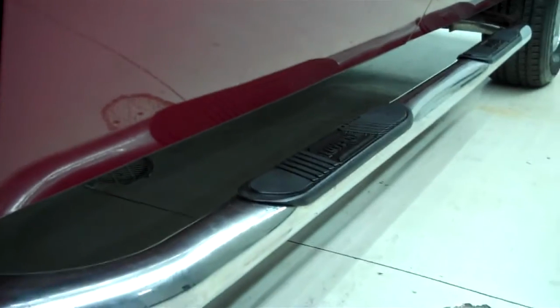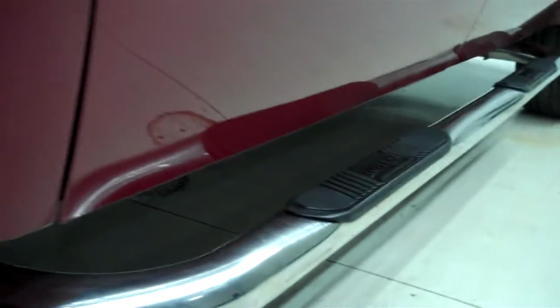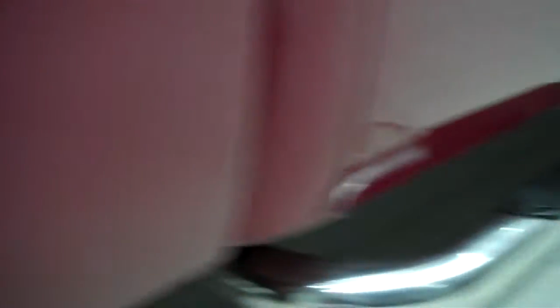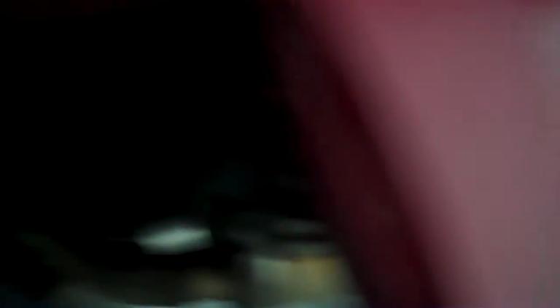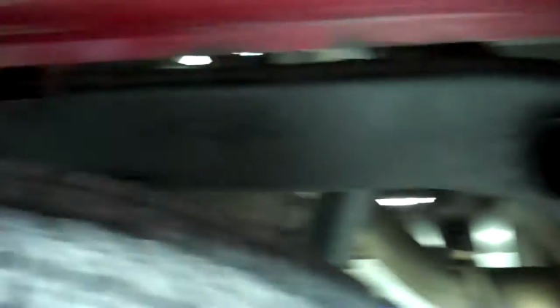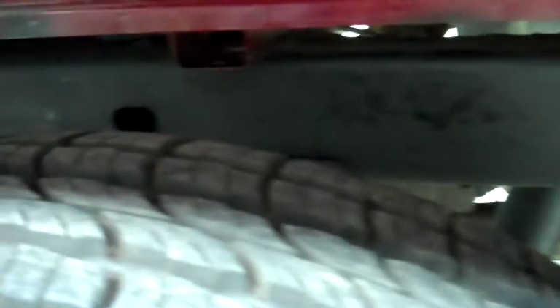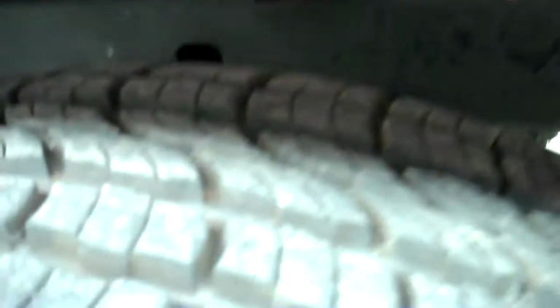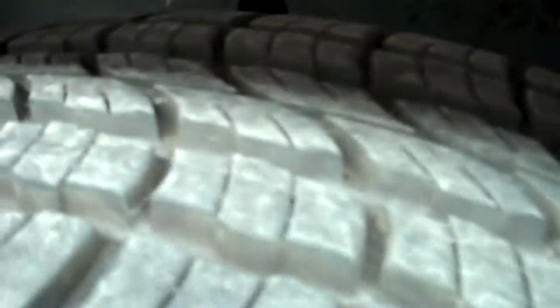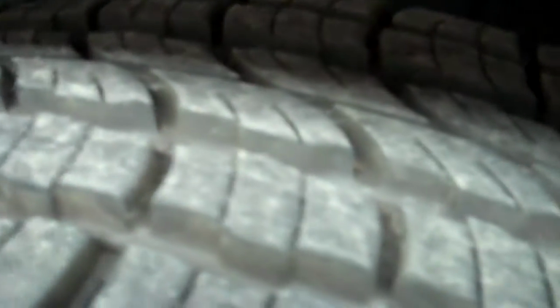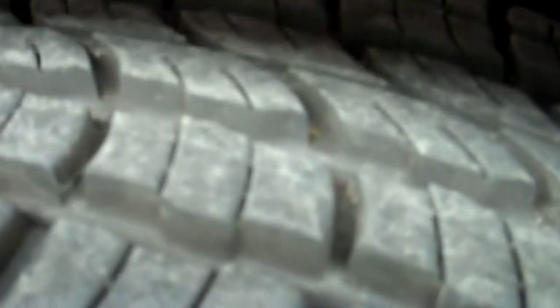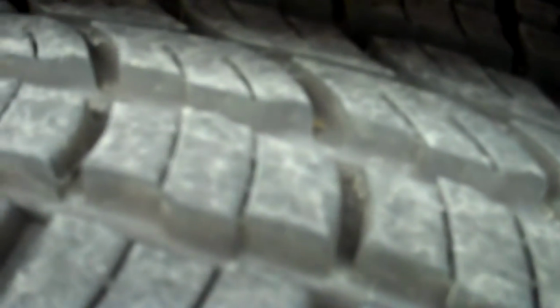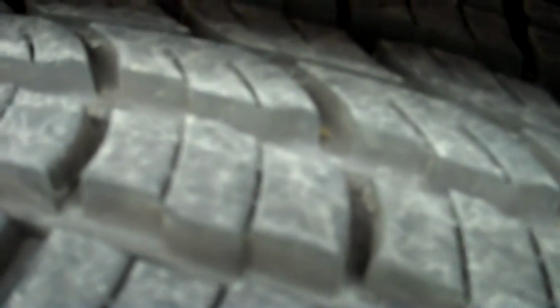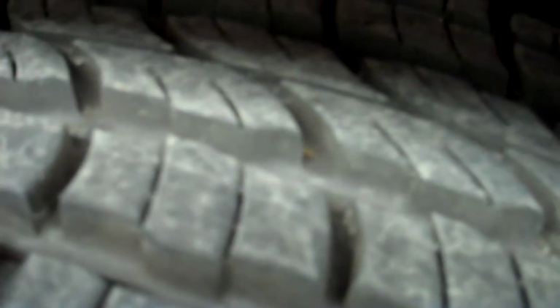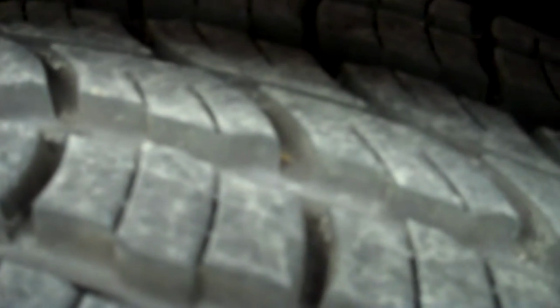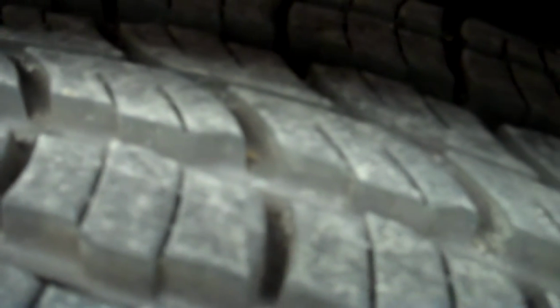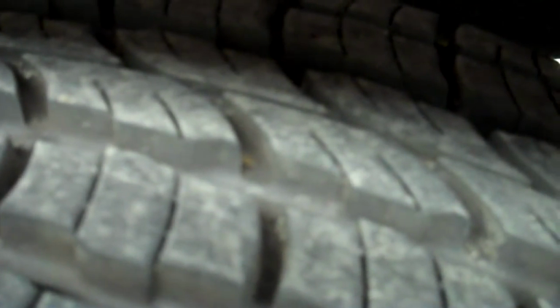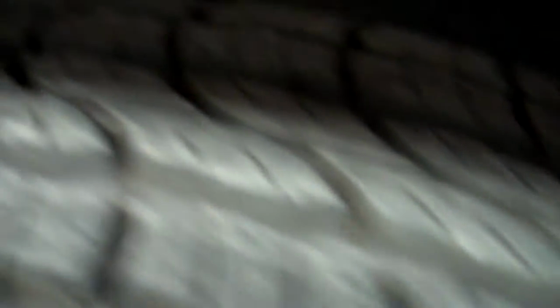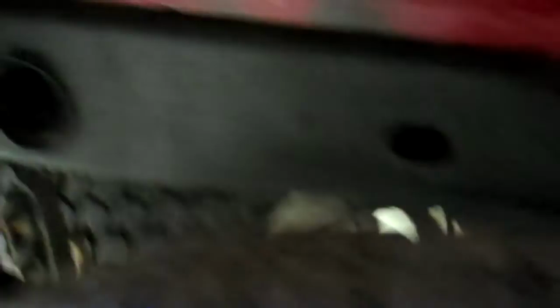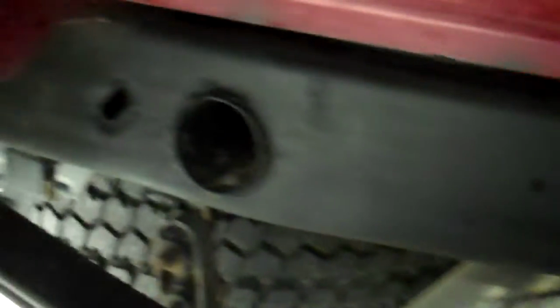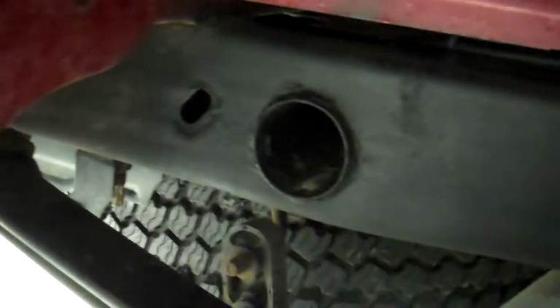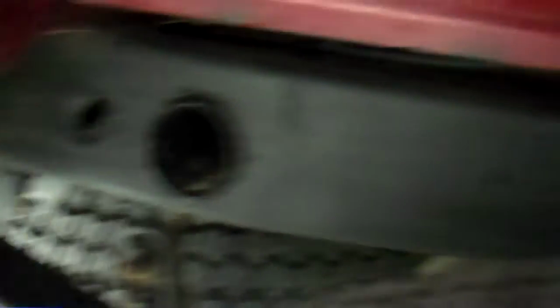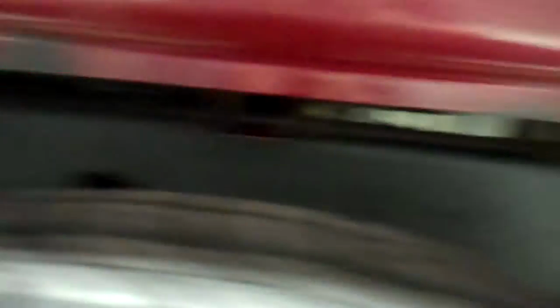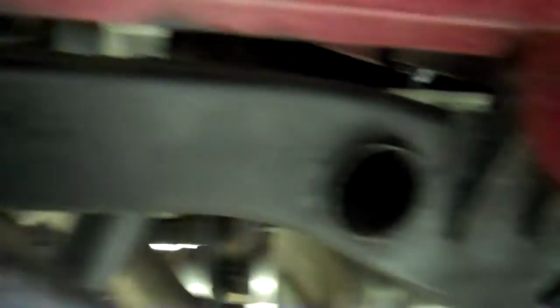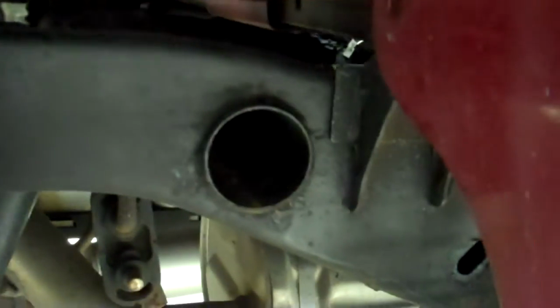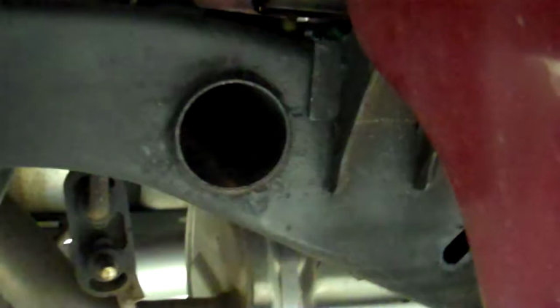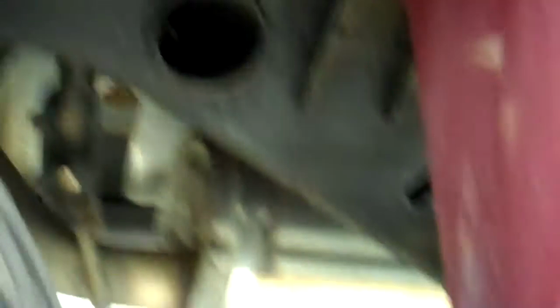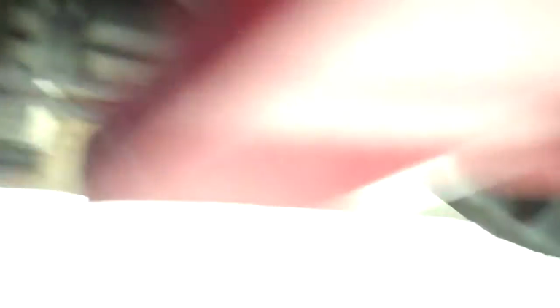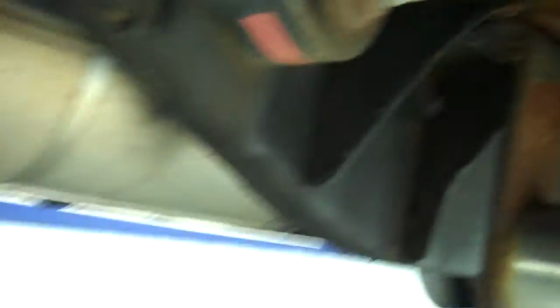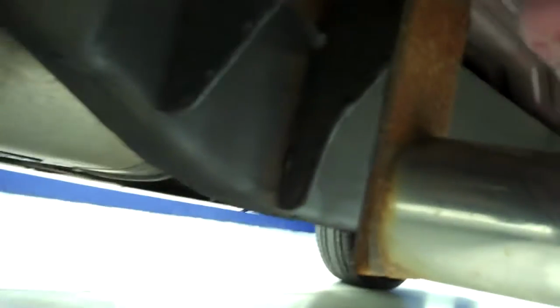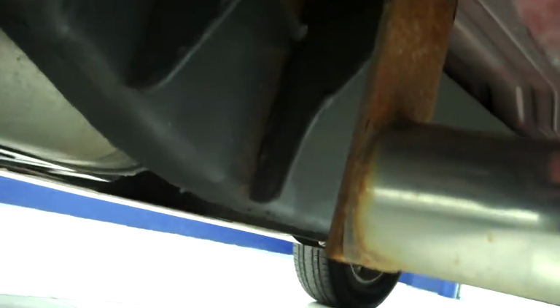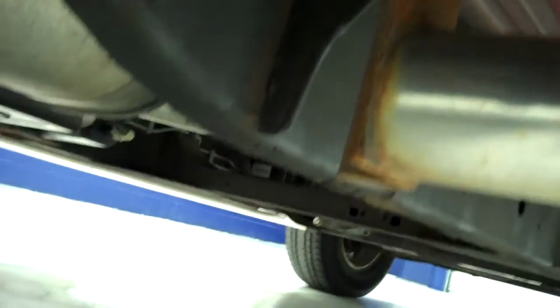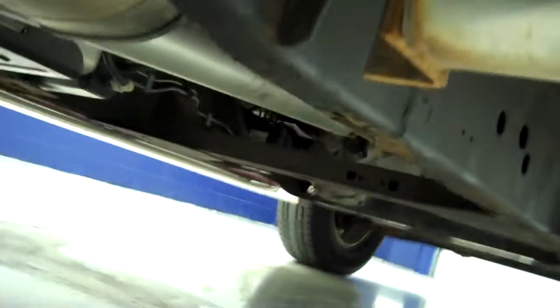Laverne stainless steel step bars, Firestone Destination rear tires with about 80 to 90% of the tread left. You can see that the frame and underbody on this truck is extremely clean, especially for the year and miles.